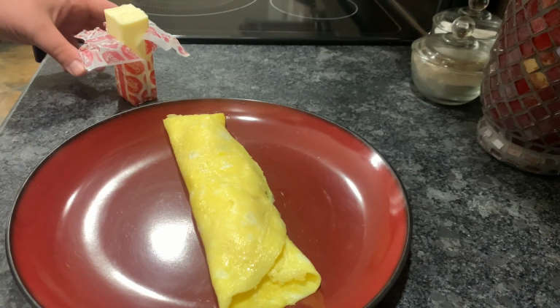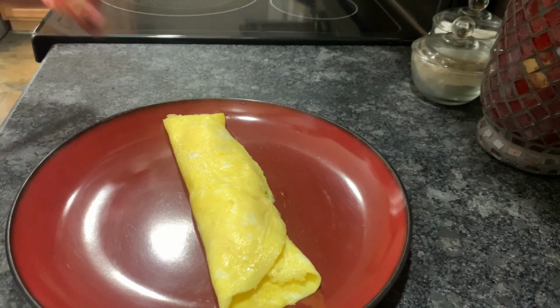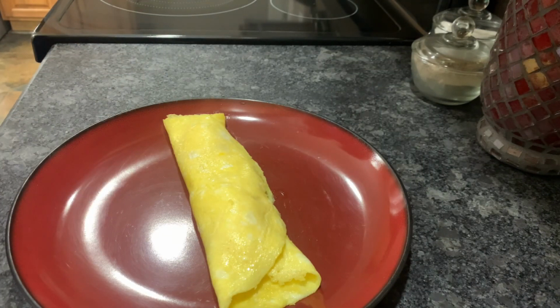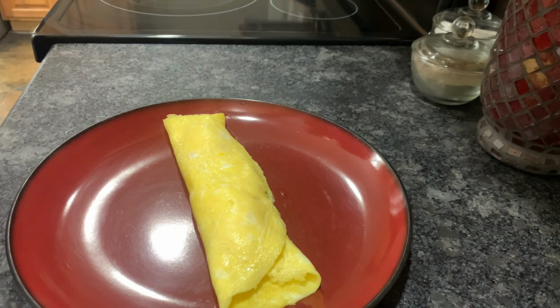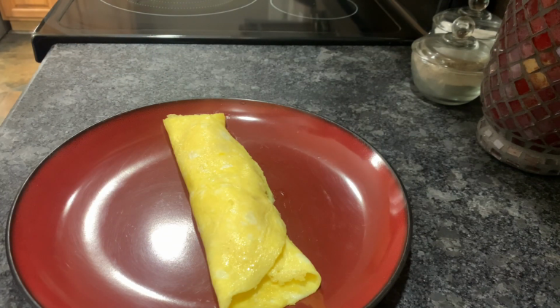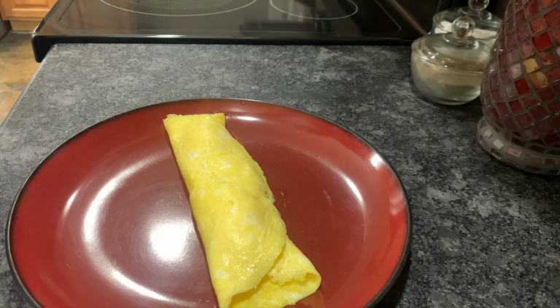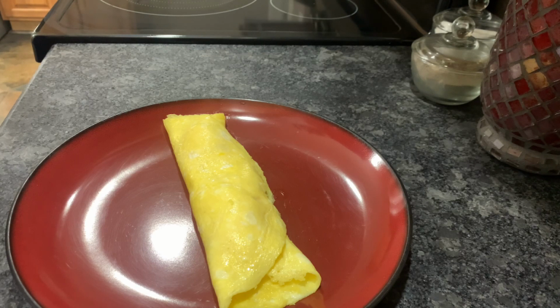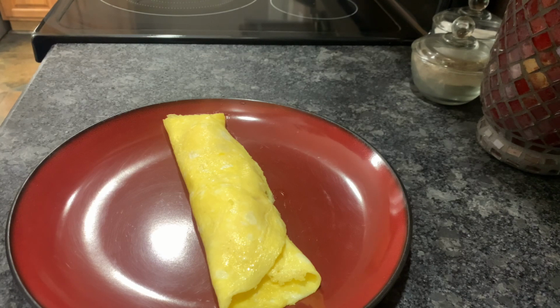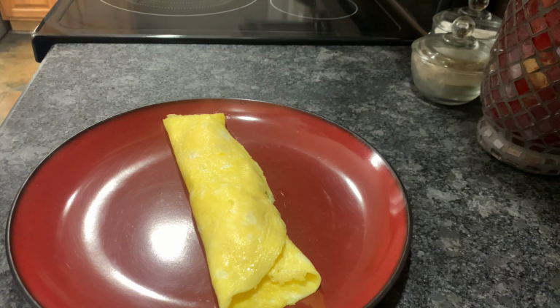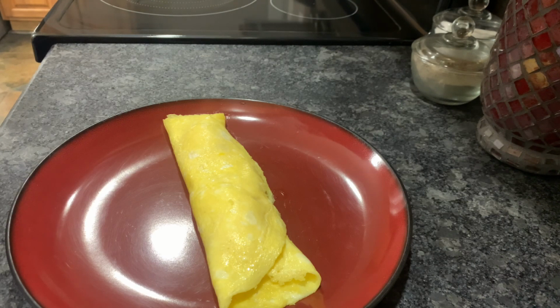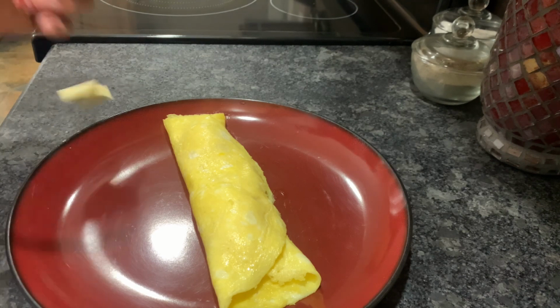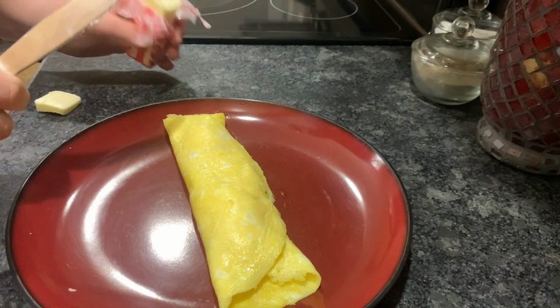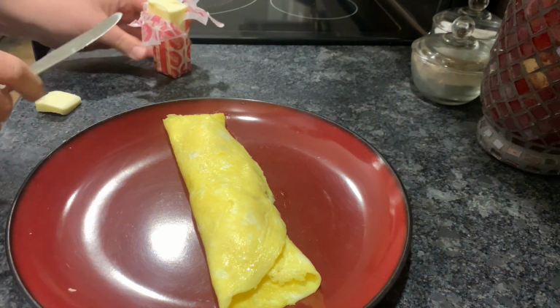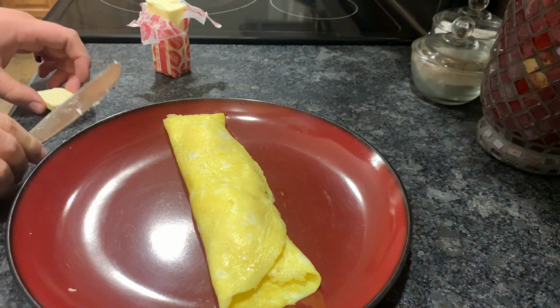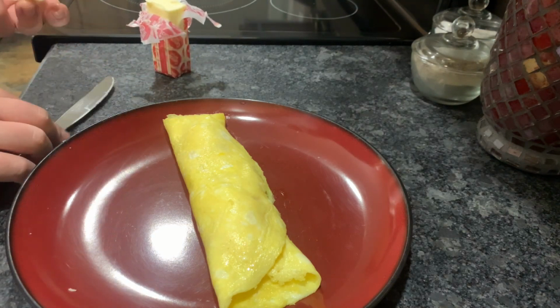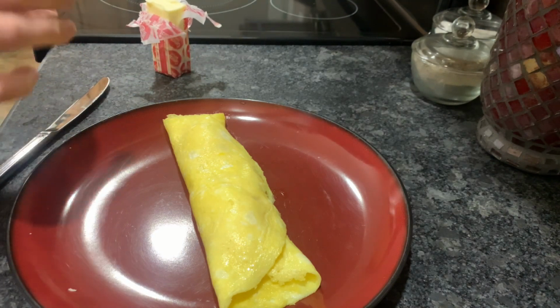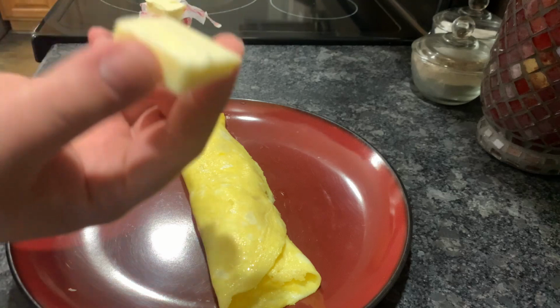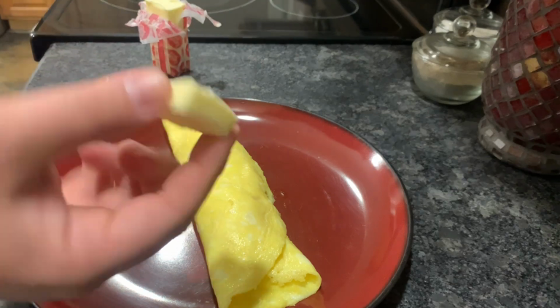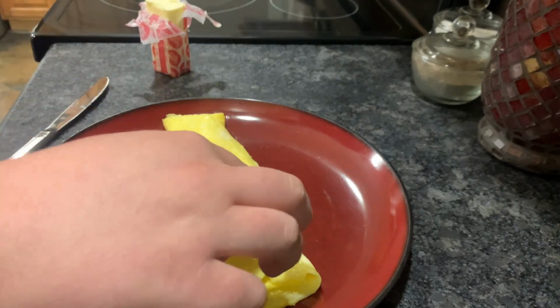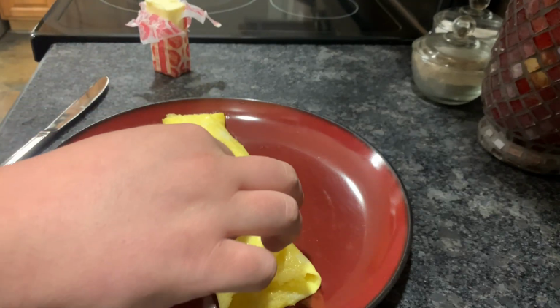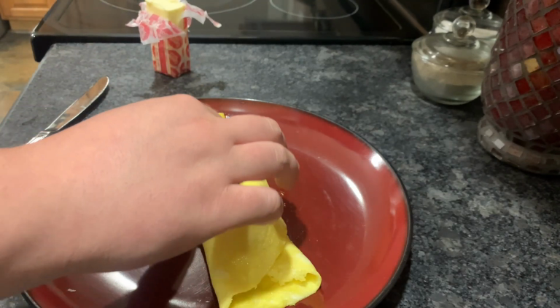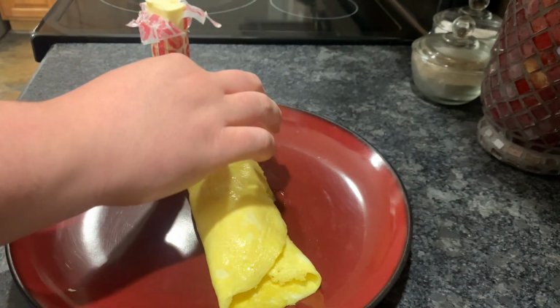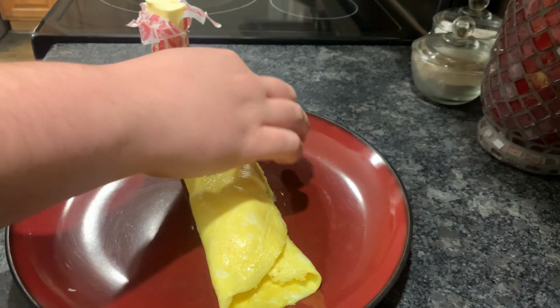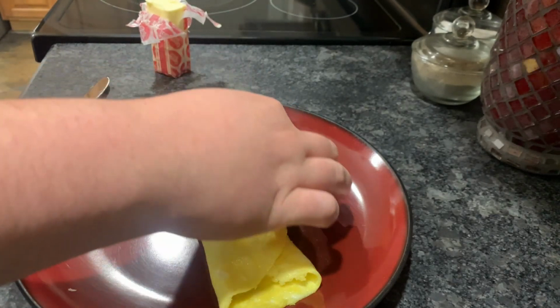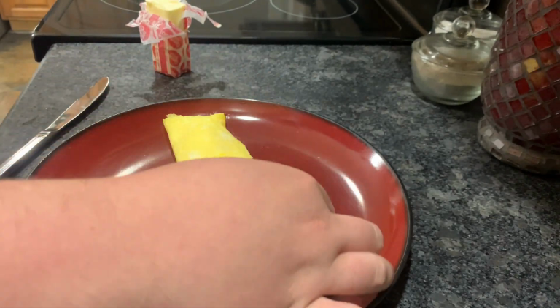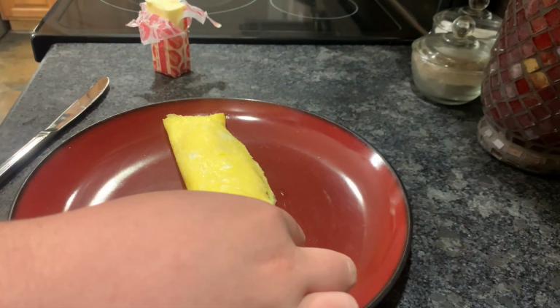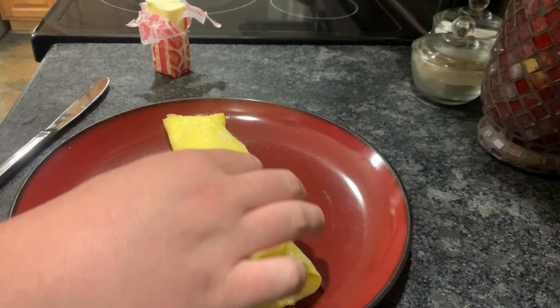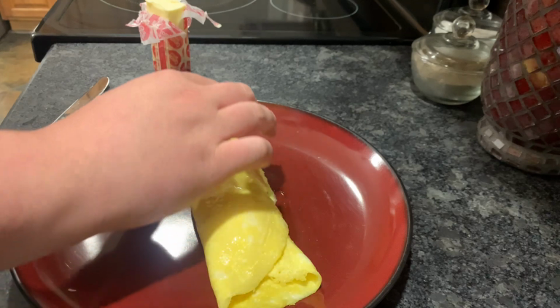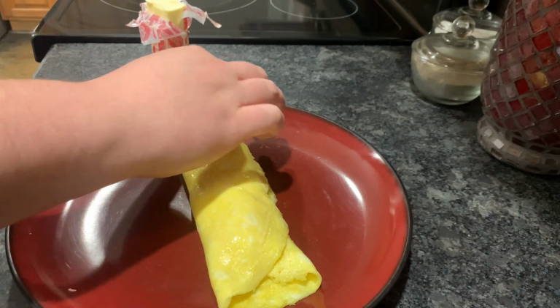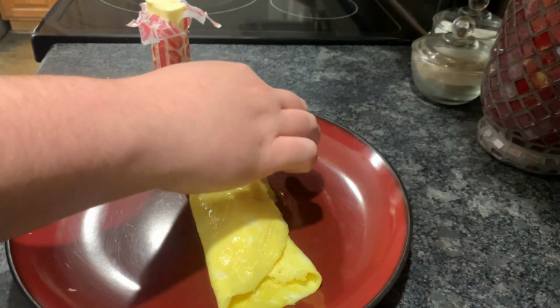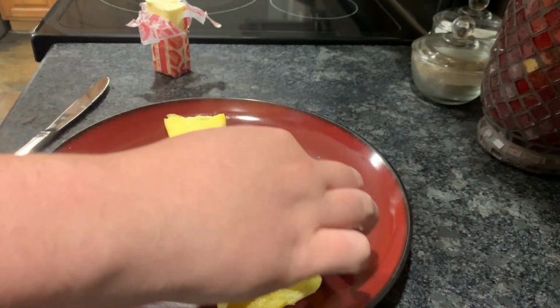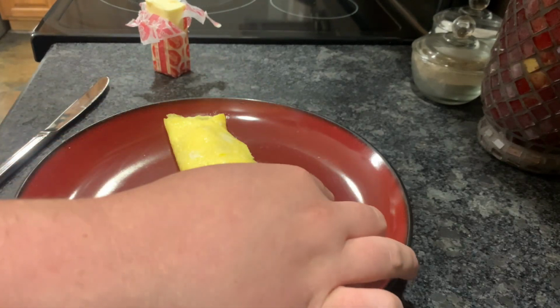Next, start by putting the salt there. Use the butter to make it work exactly like a glue stick to add the onions or chives.